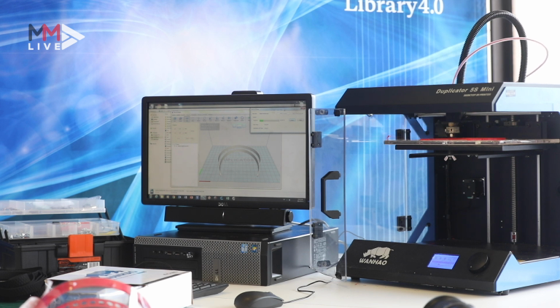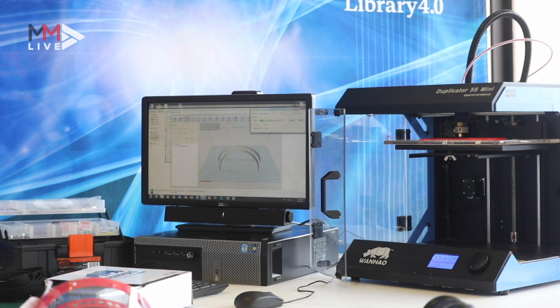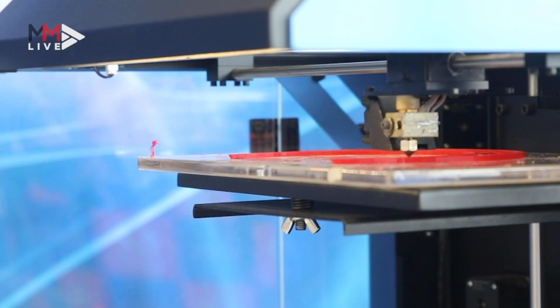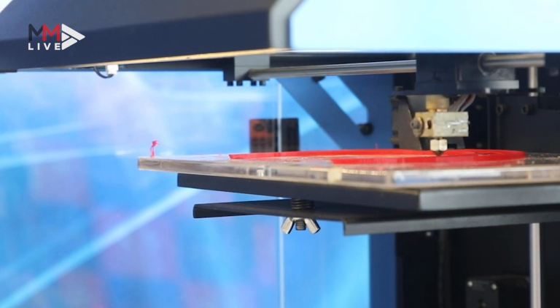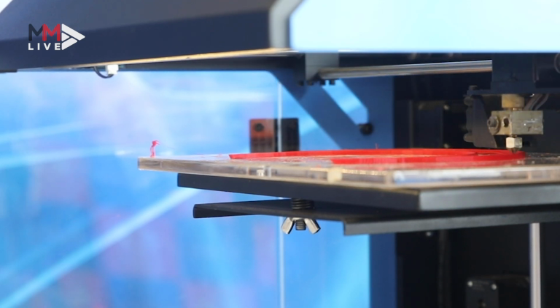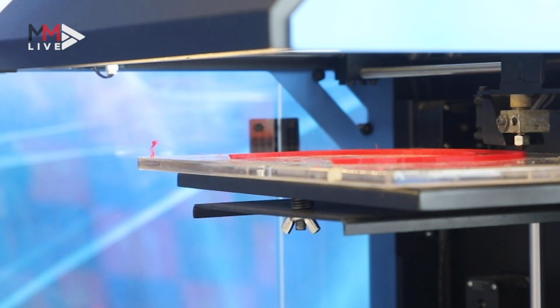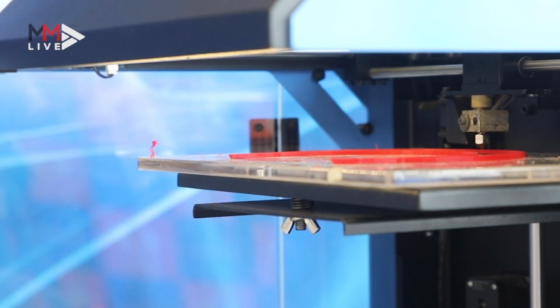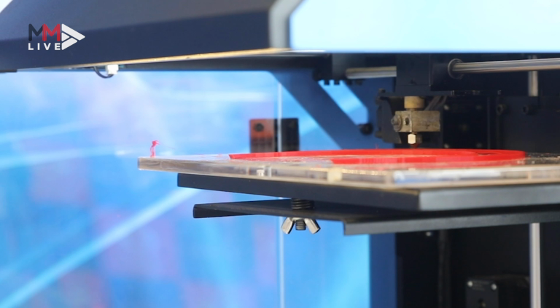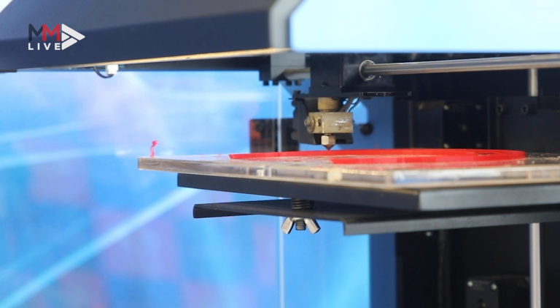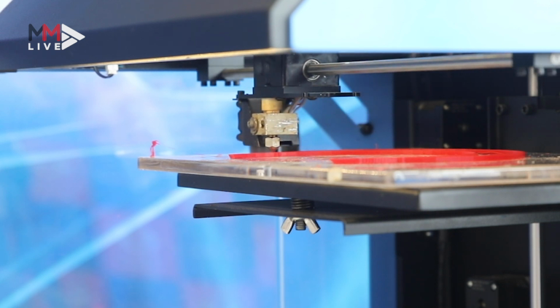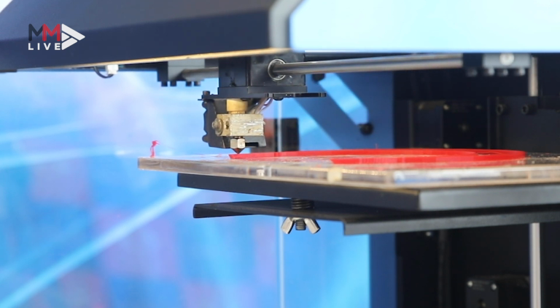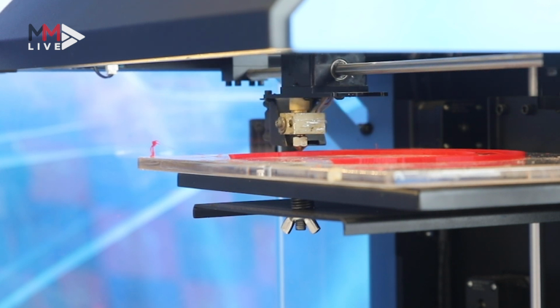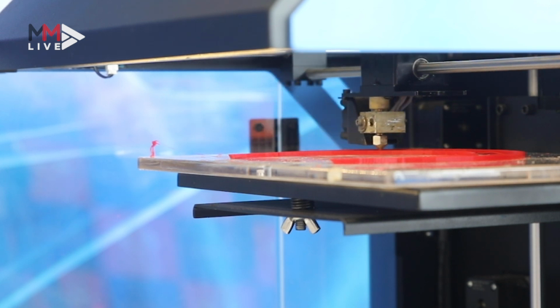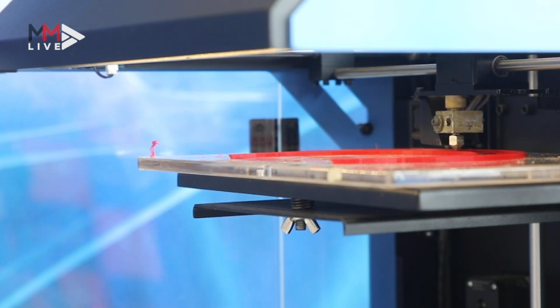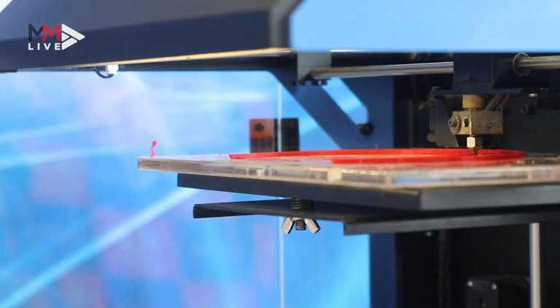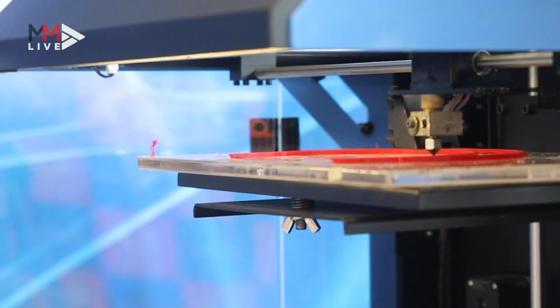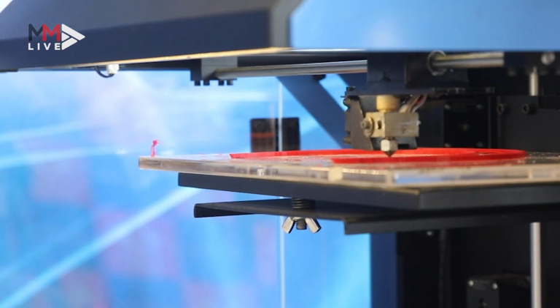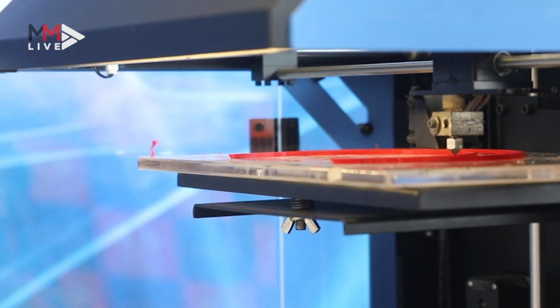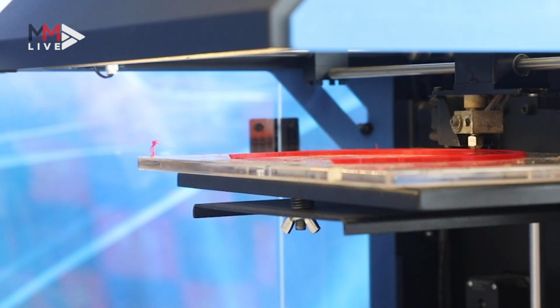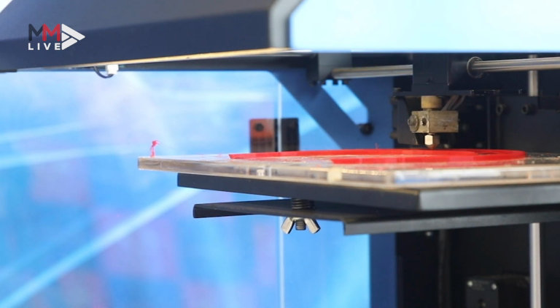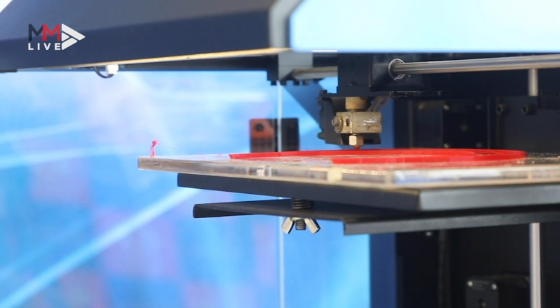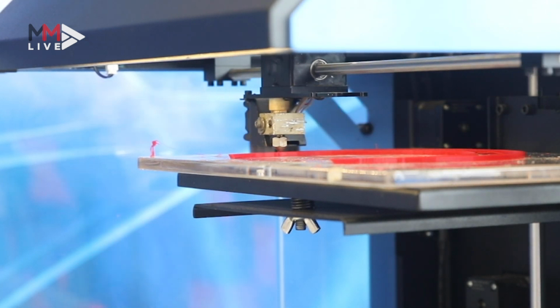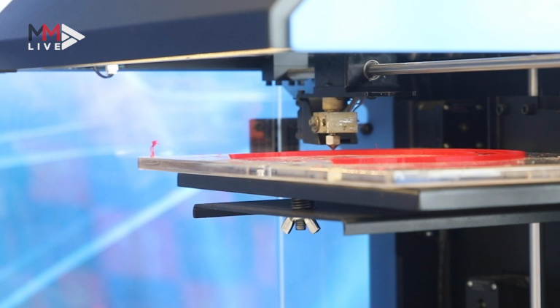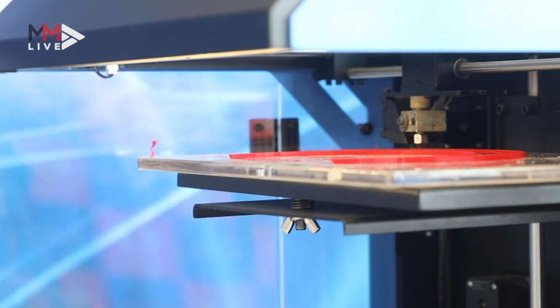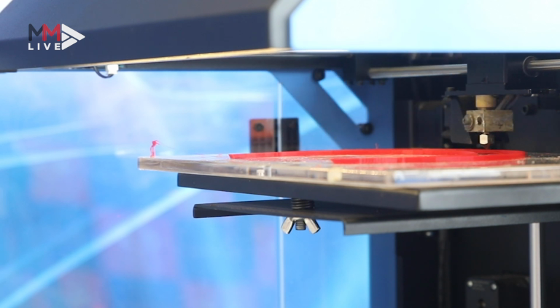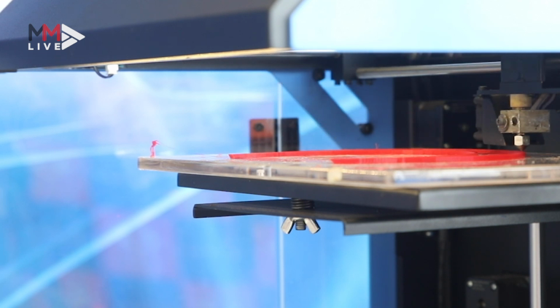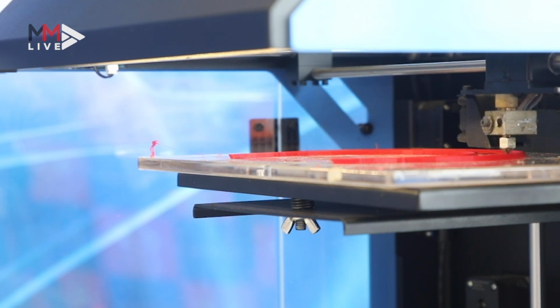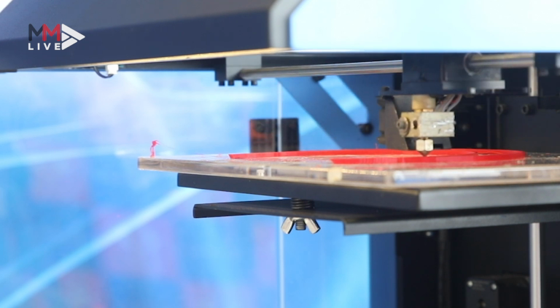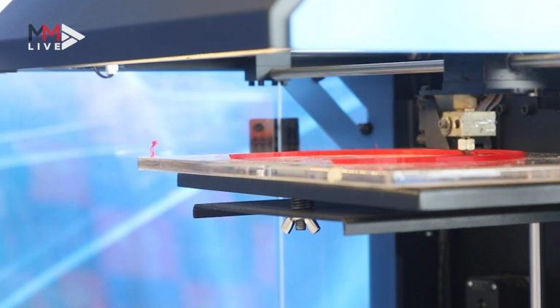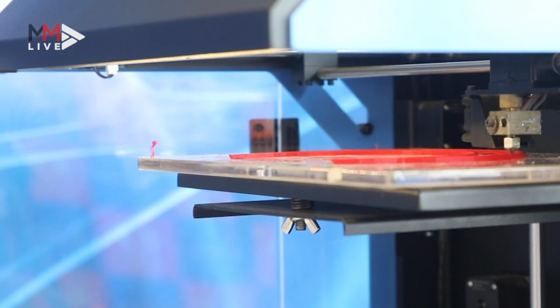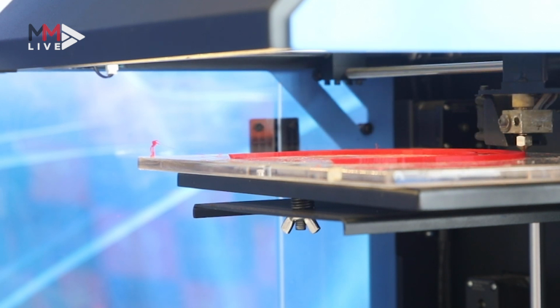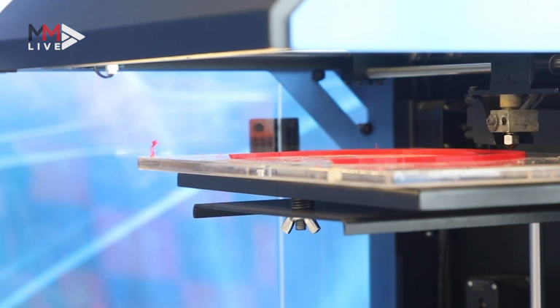At the moment we can print between 10 and 15 per day. To produce one mask like that will take up to two and a half to three hours.